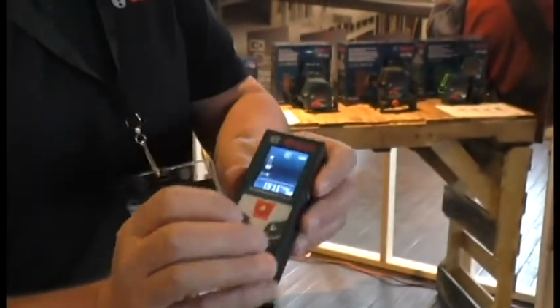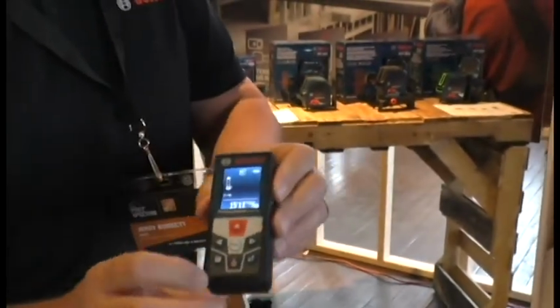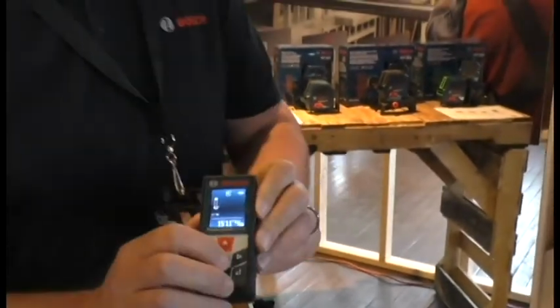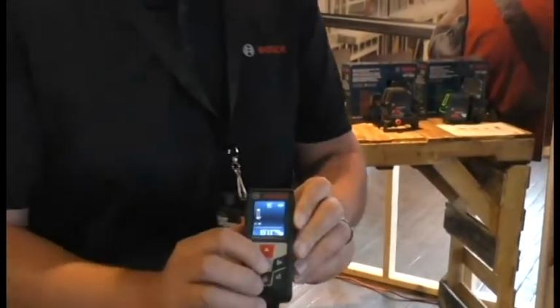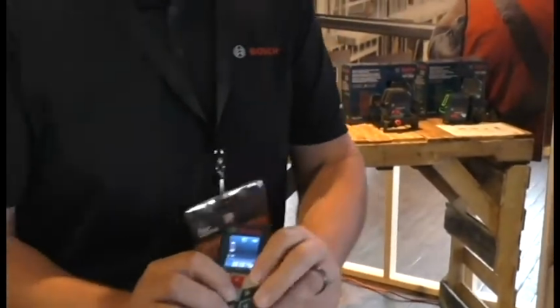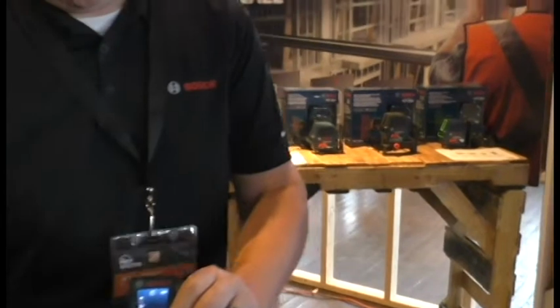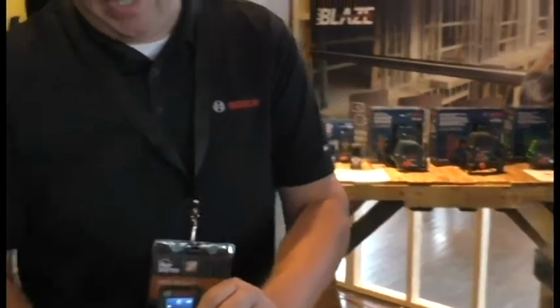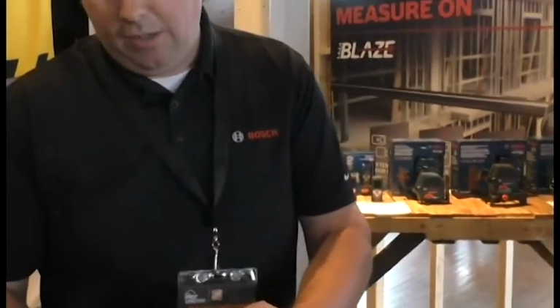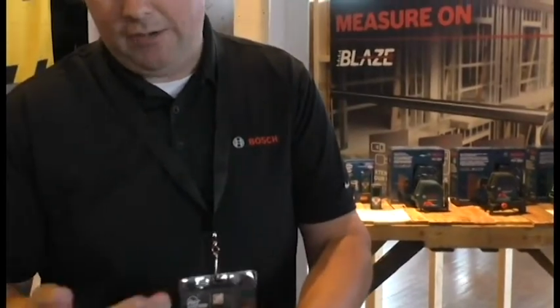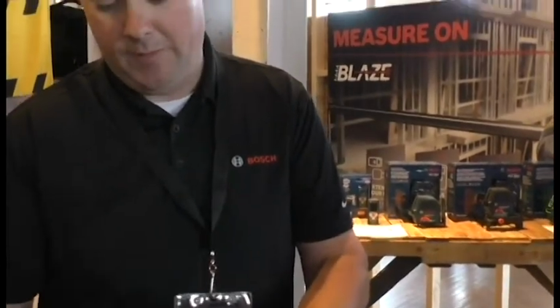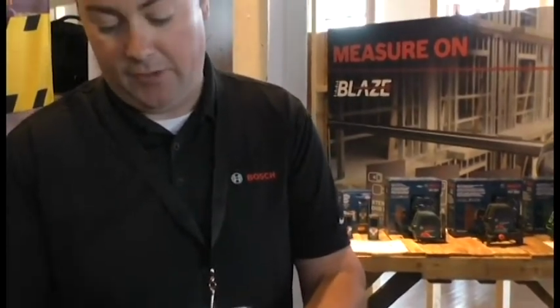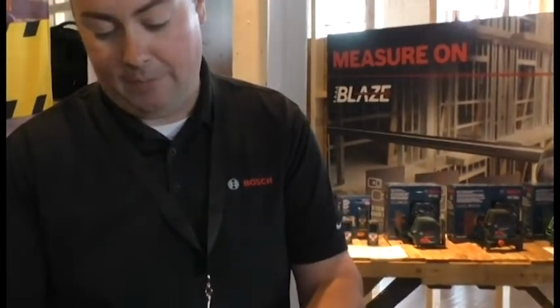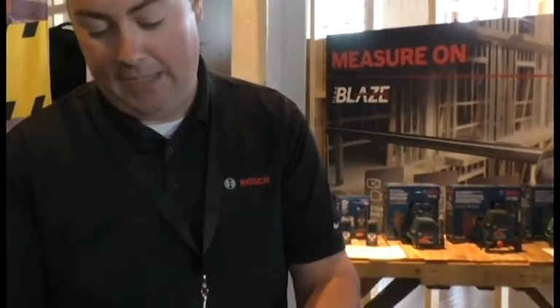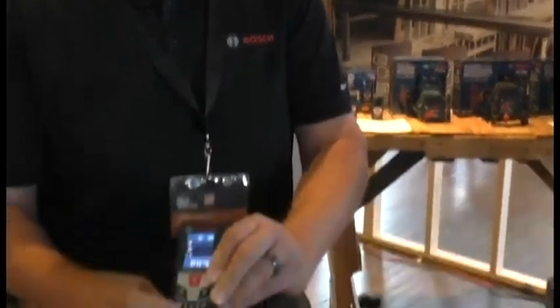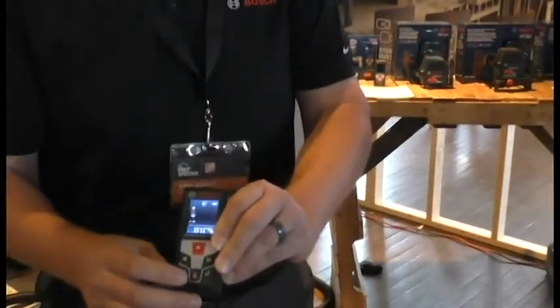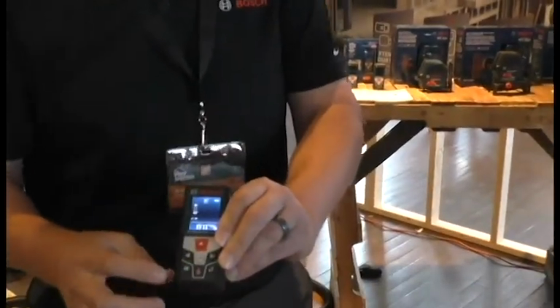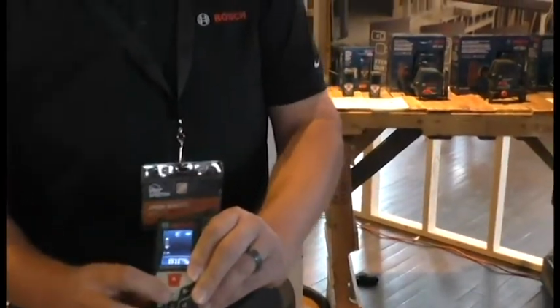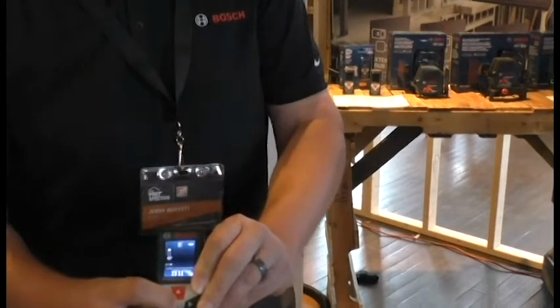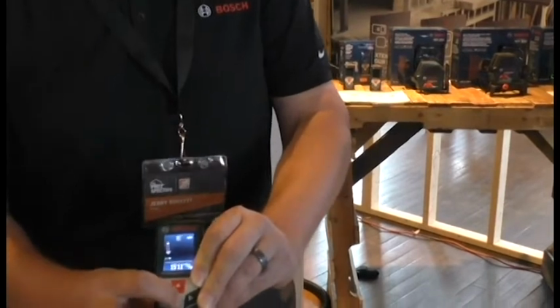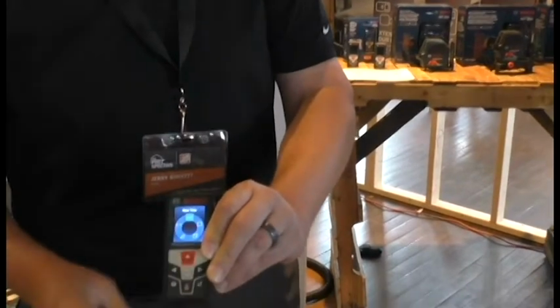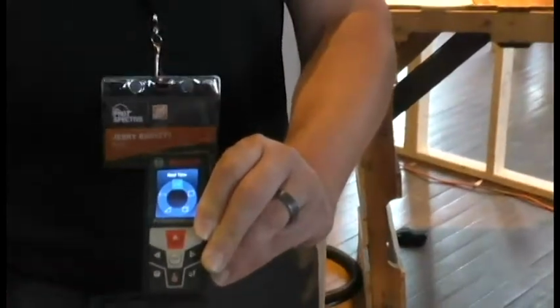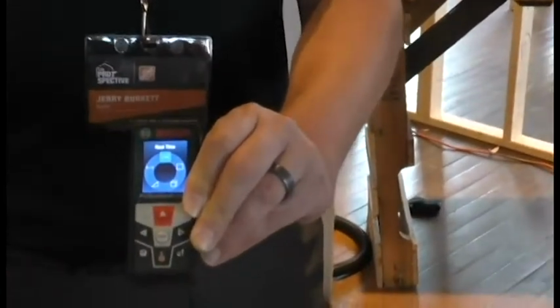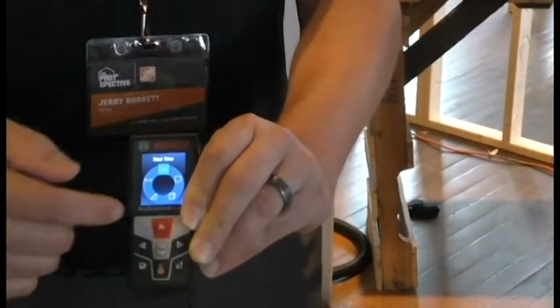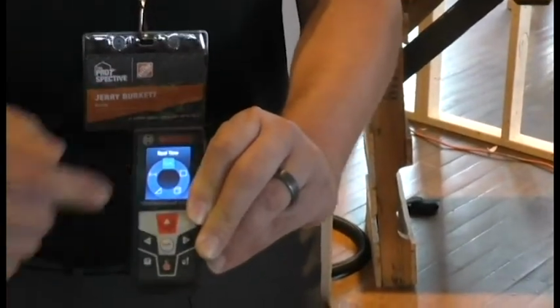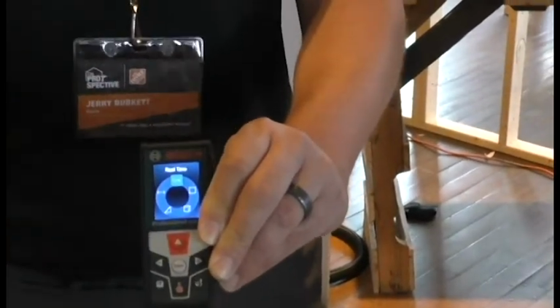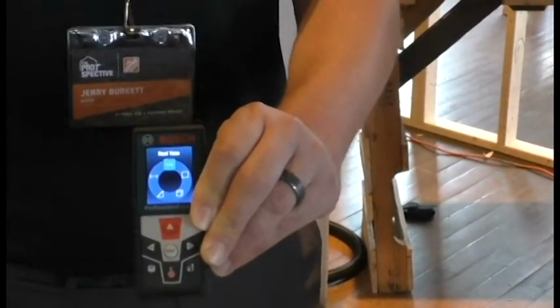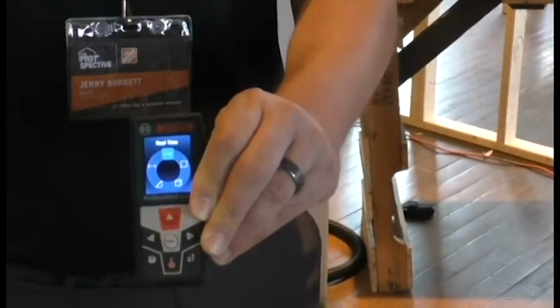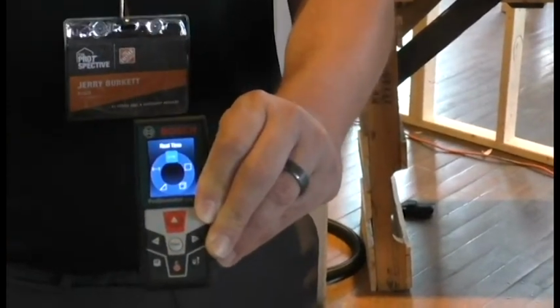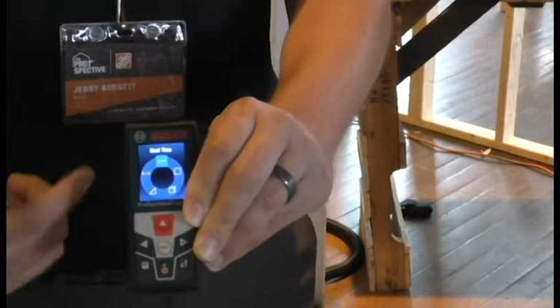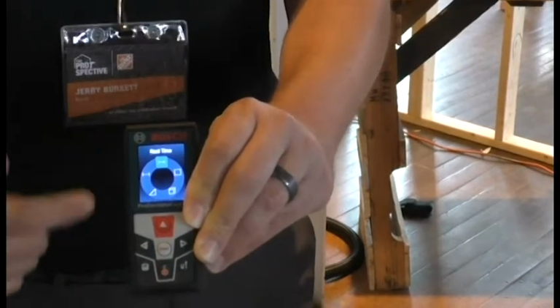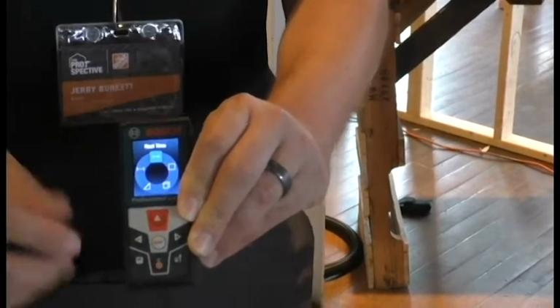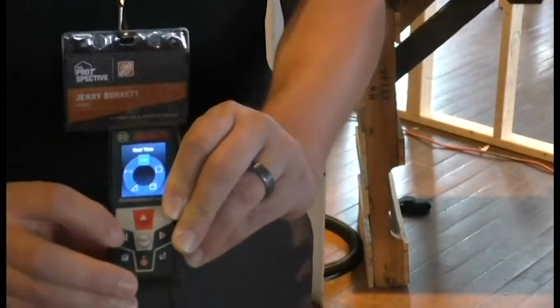What really sets this apart is that we tried to remove as many buttons as possible and make it as intuitive for the user as possible. If you hit the function wheel, it's both a wheel of all the different features available — right there you can see everything you can do with this tool.